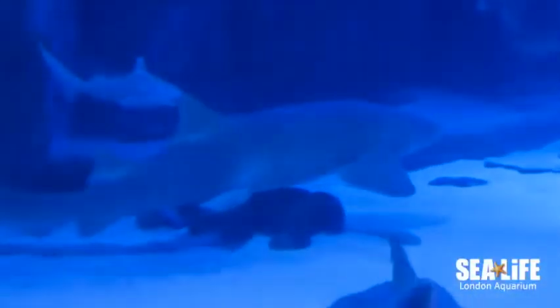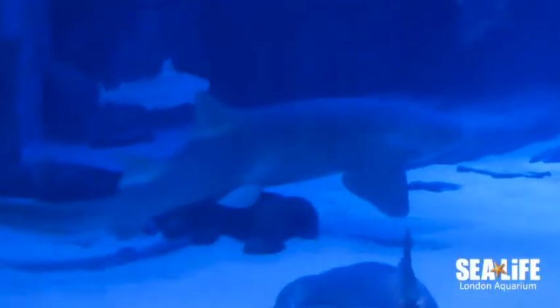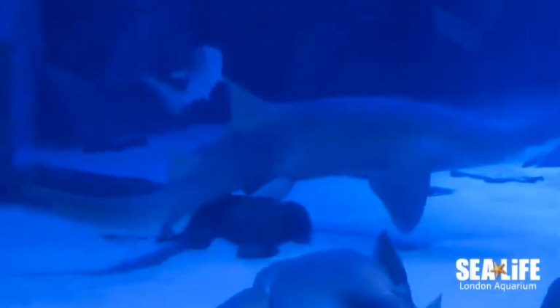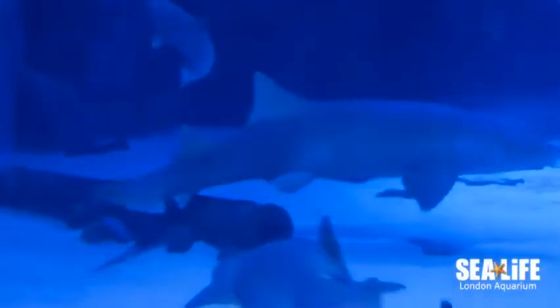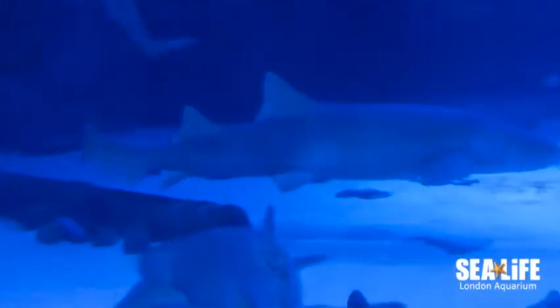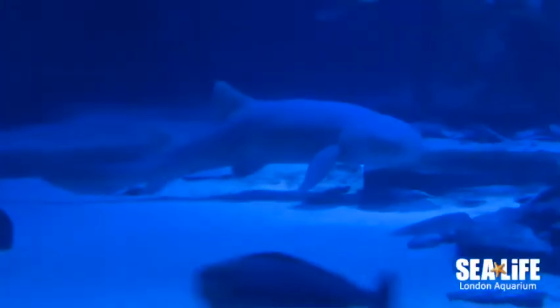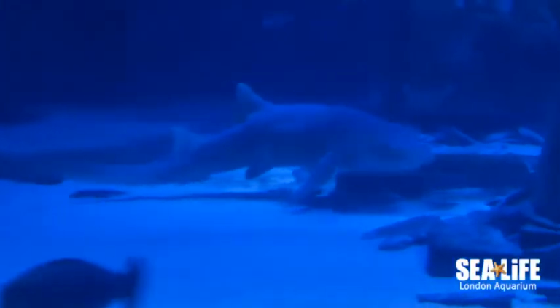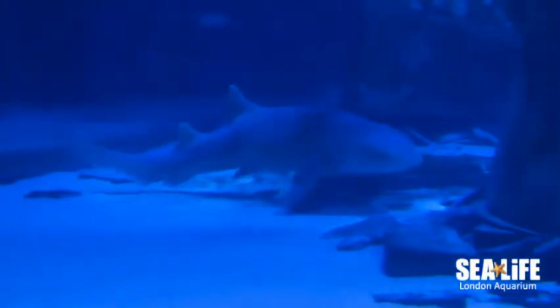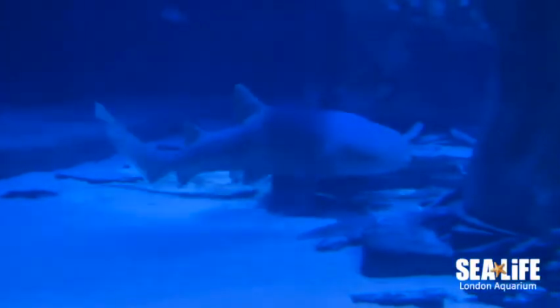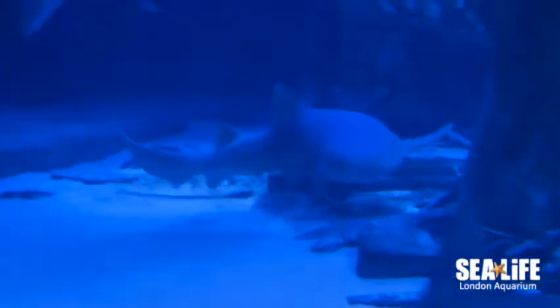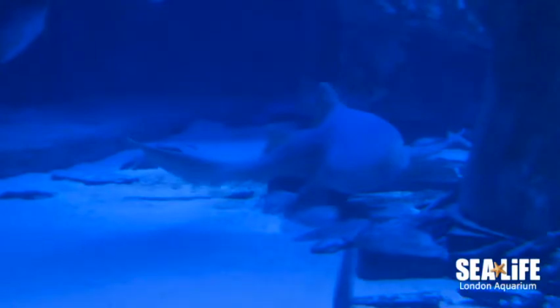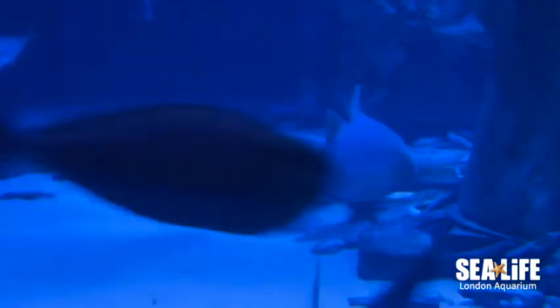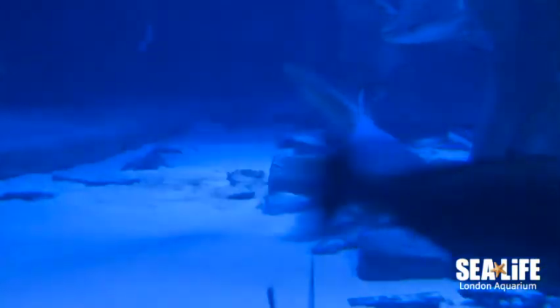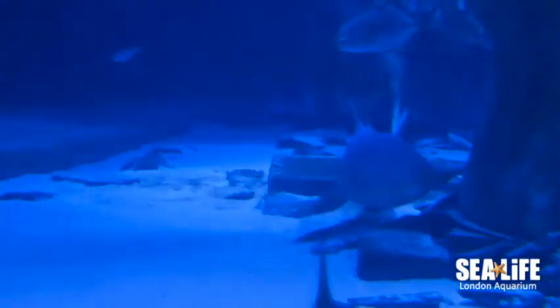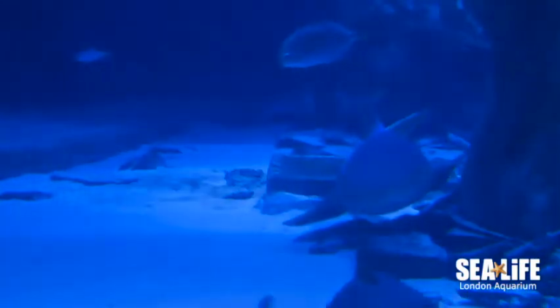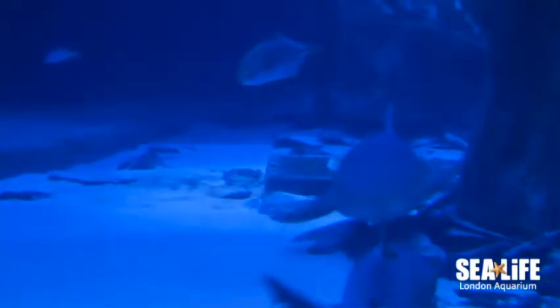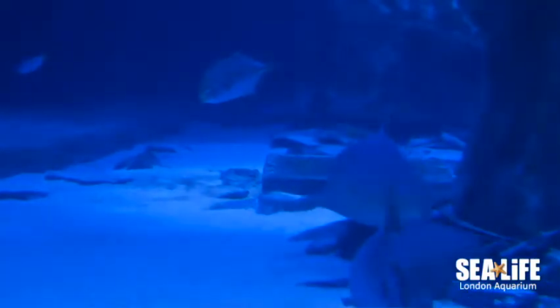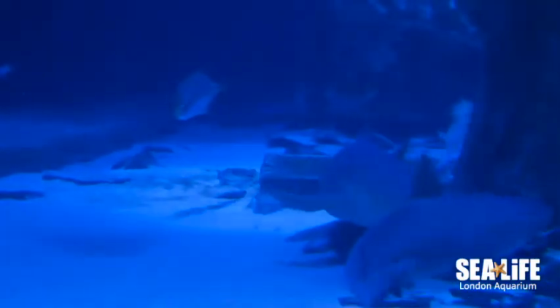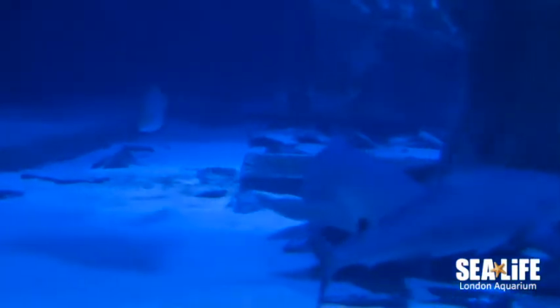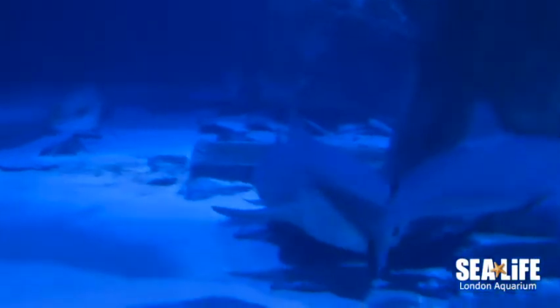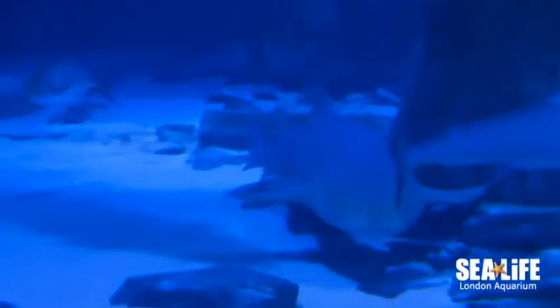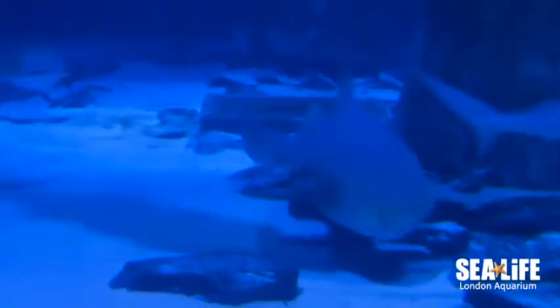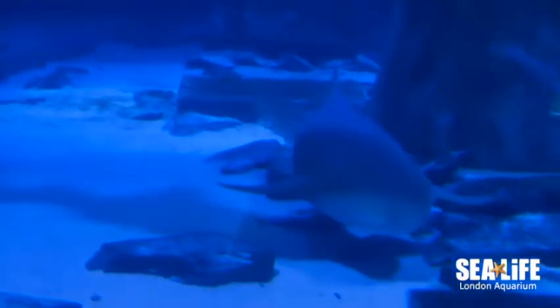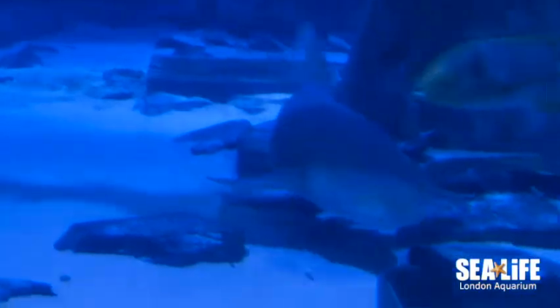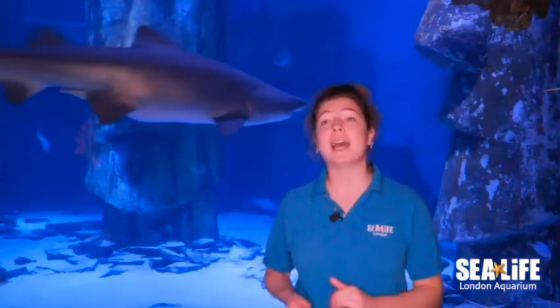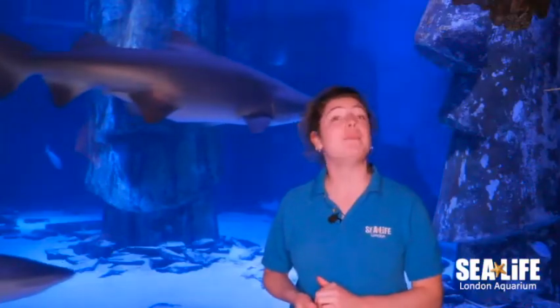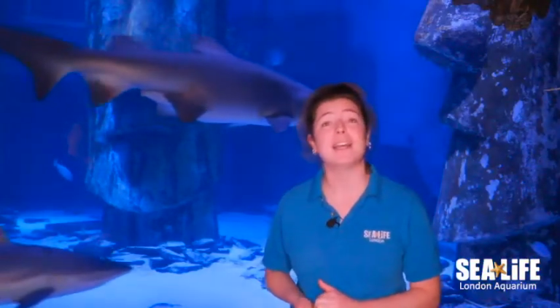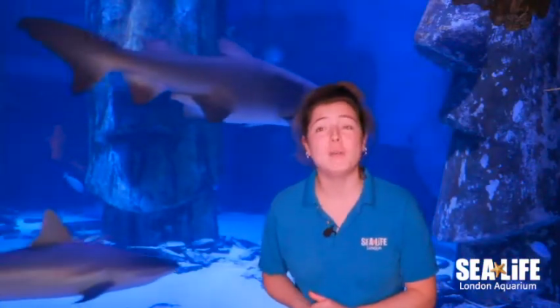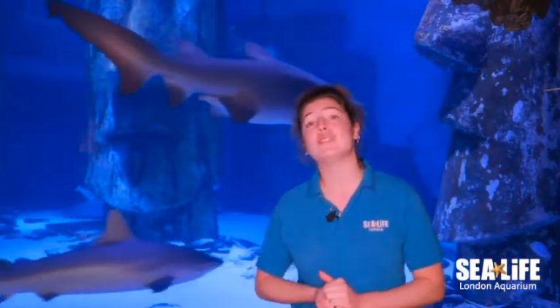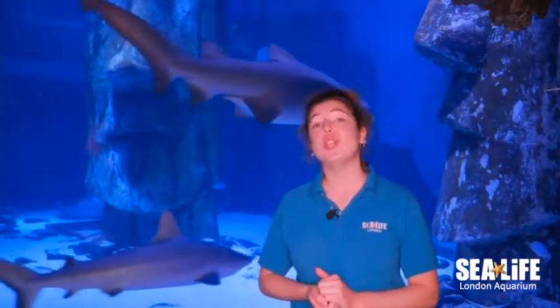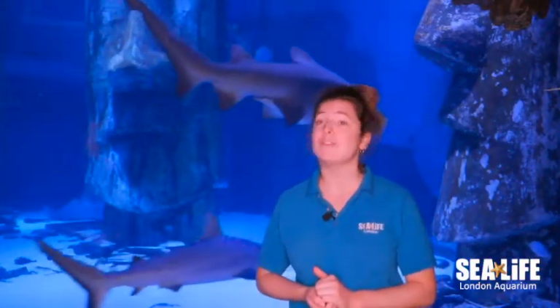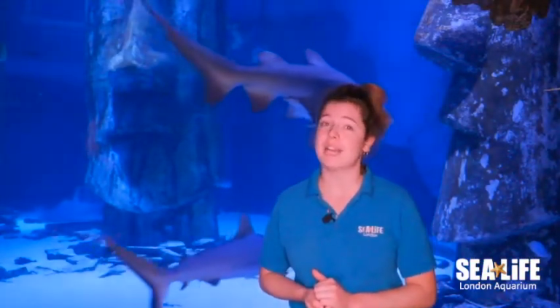Second off we've got three common nurse sharks: Dean, Ashley and Belle. One of them was actually adopted into the aquarium because, could you believe it, someone was keeping him as a pet at home and he got too big for the tank.